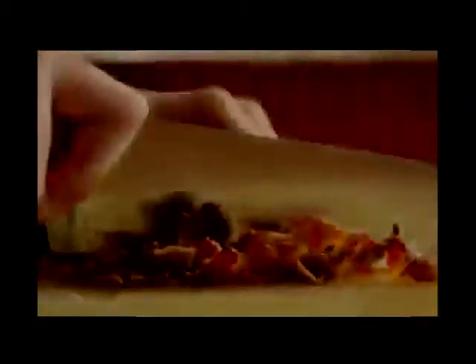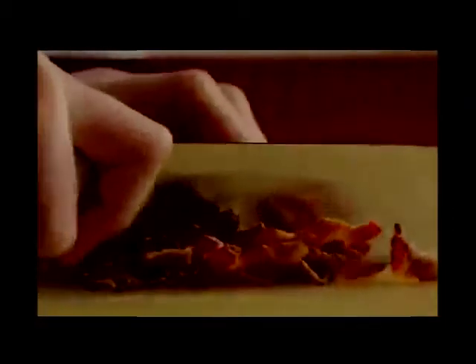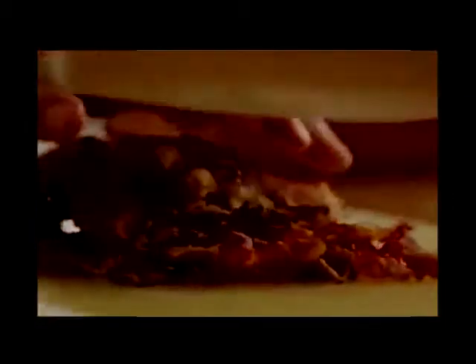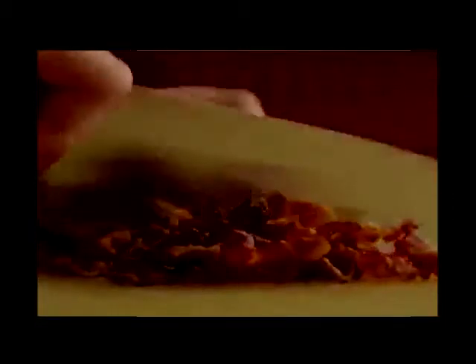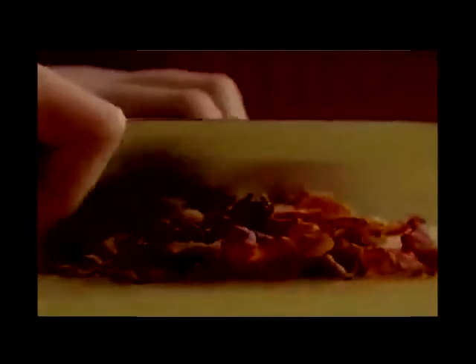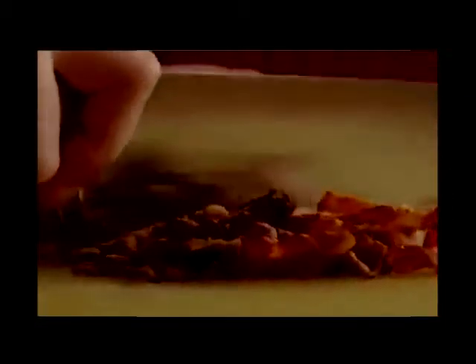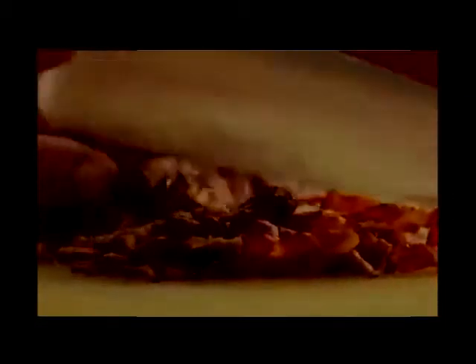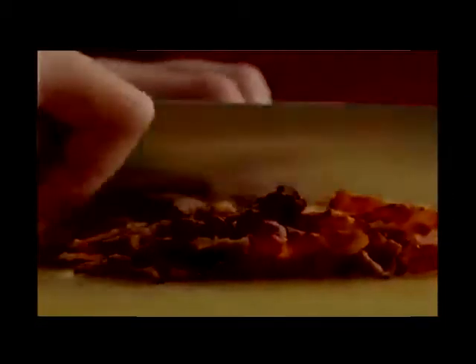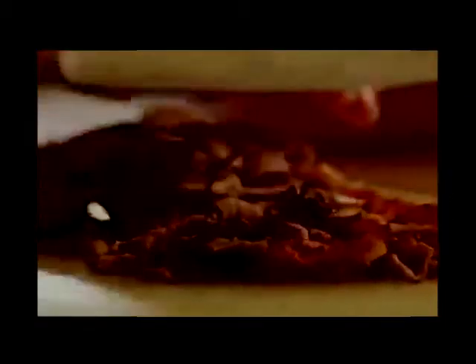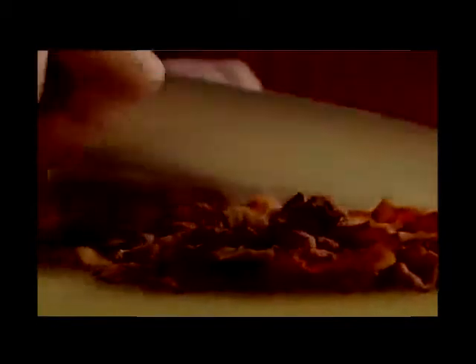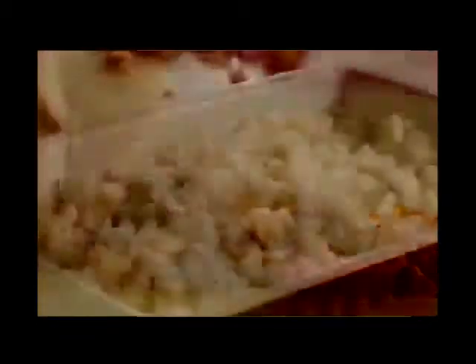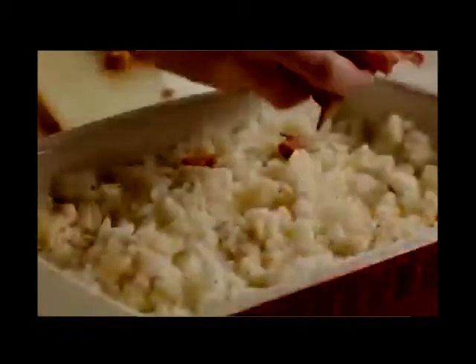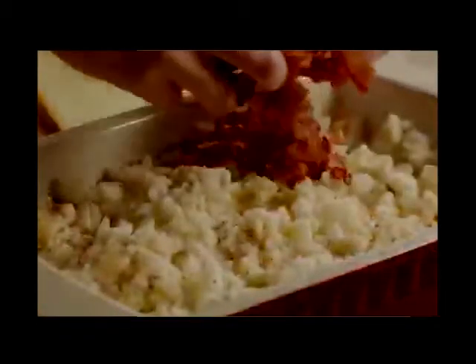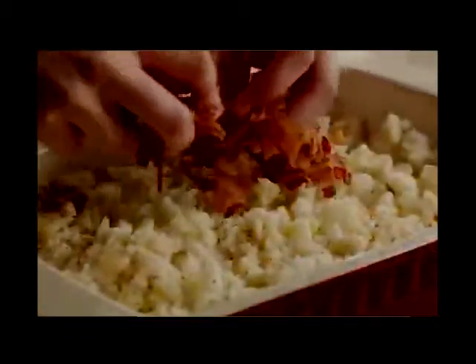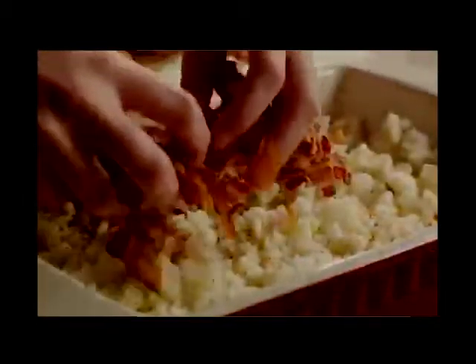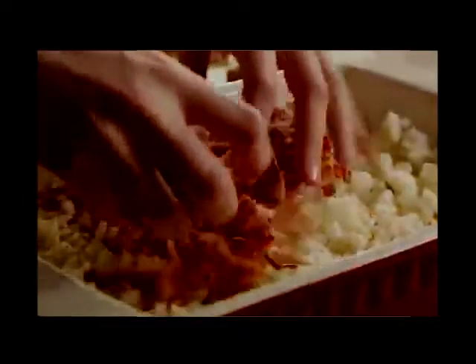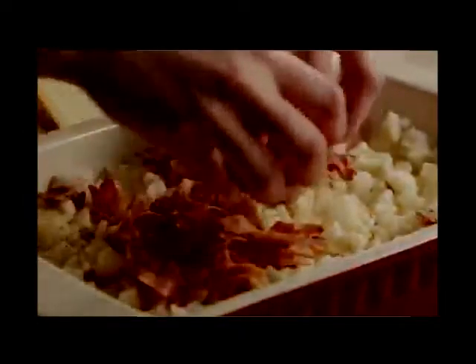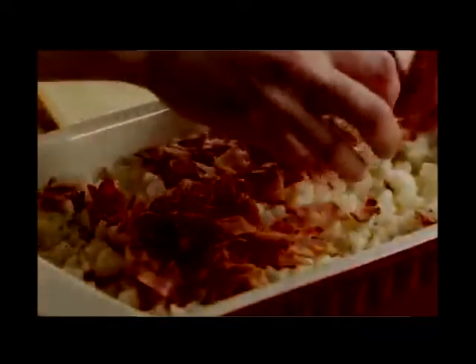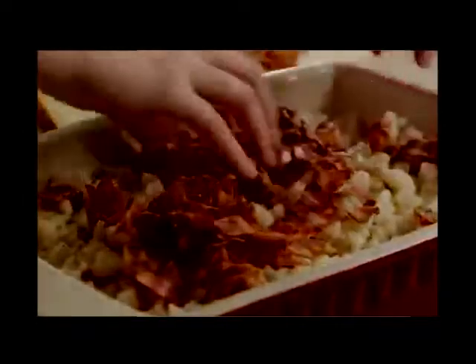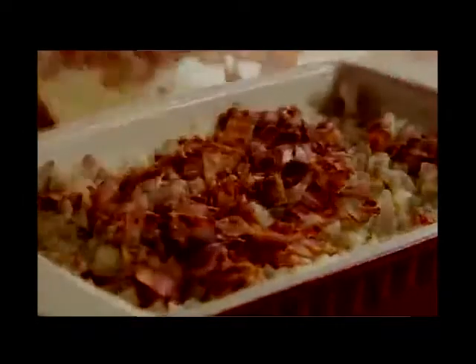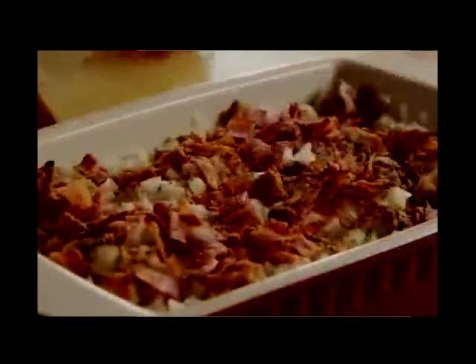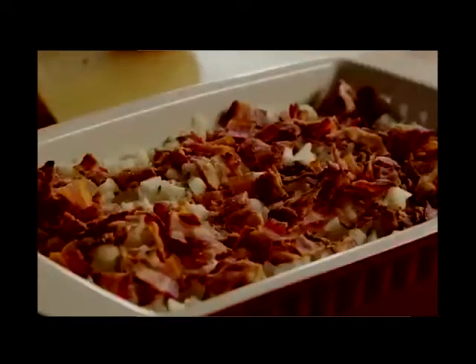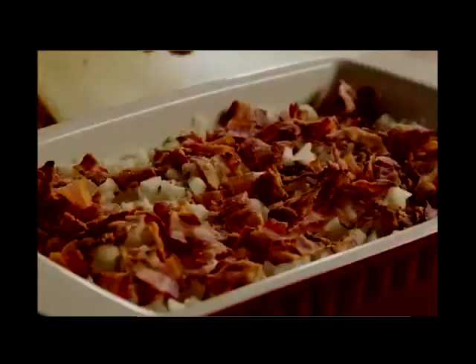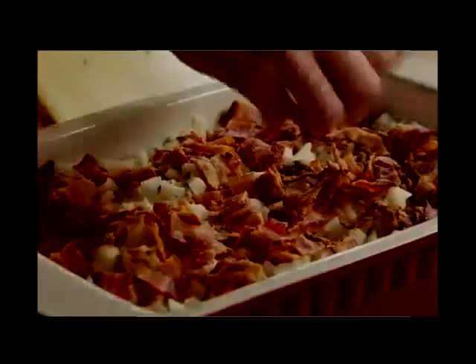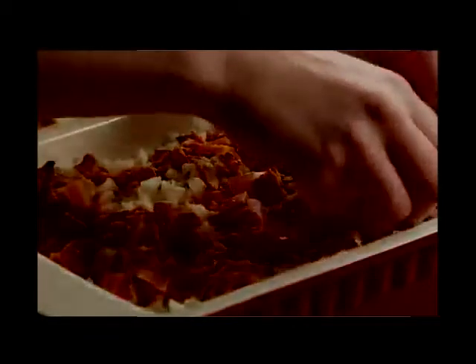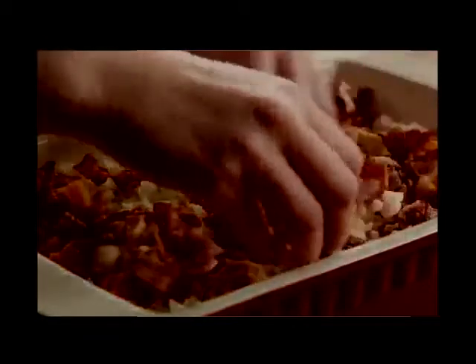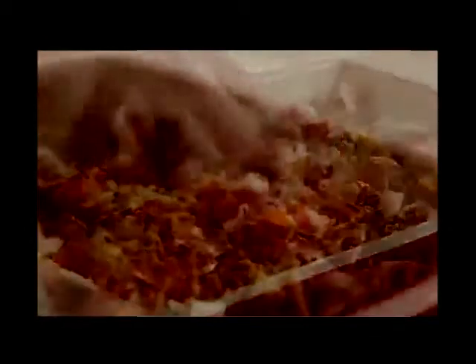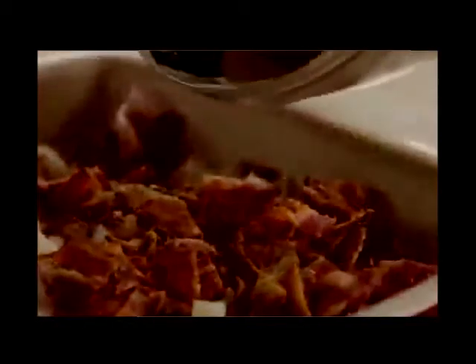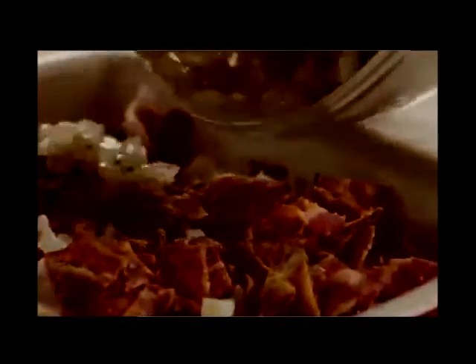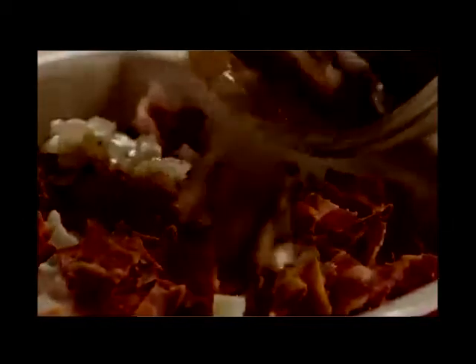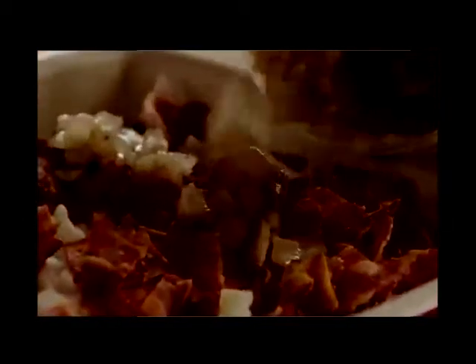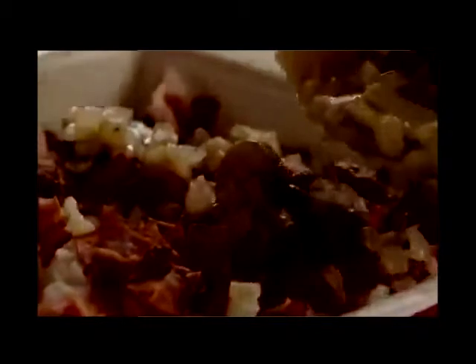Then slice or crumble up the cooked bacon and spread it over the potatoes. Add the cooked onion and mushroom on top.